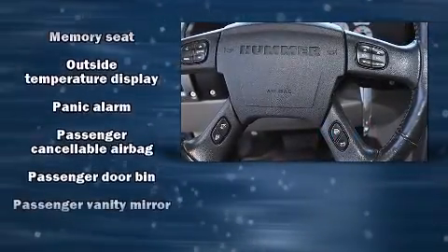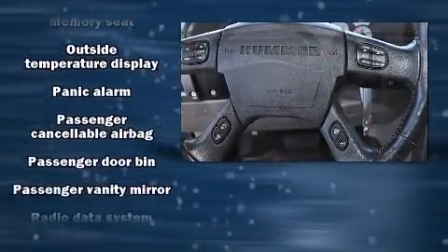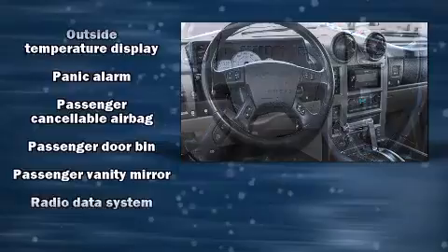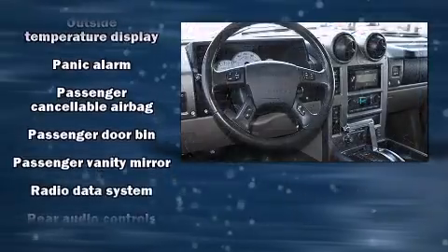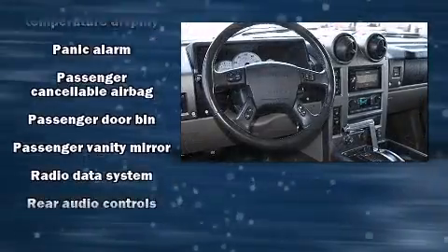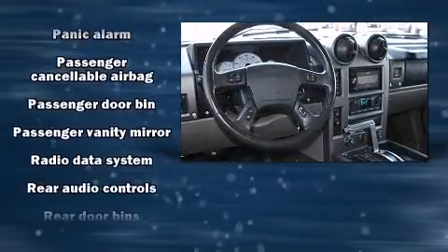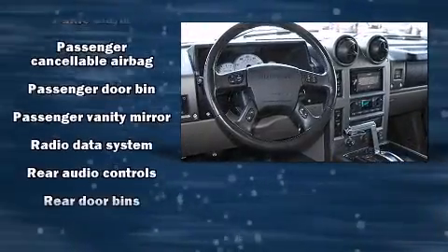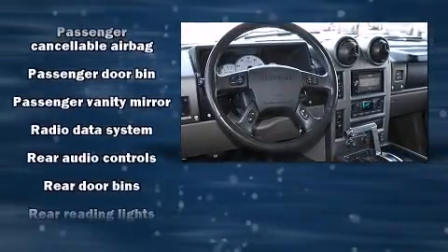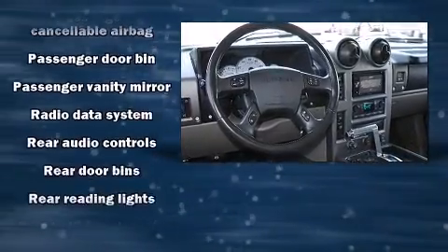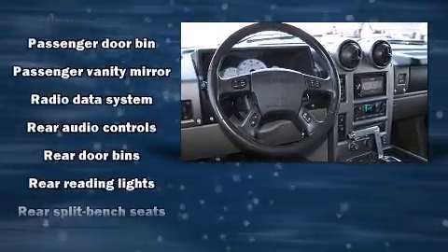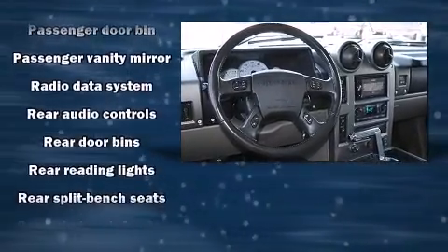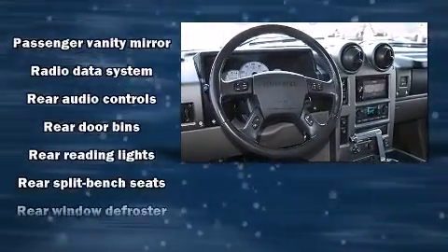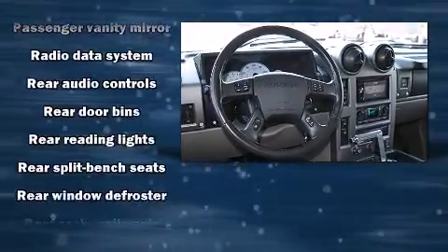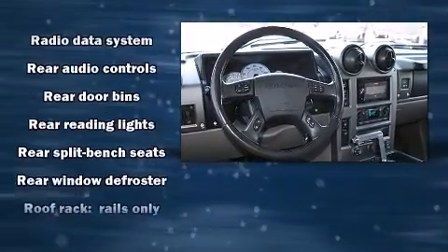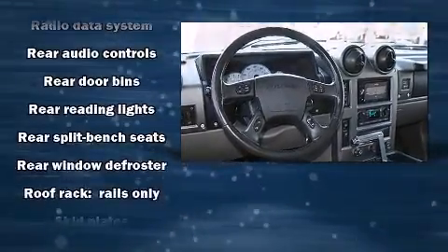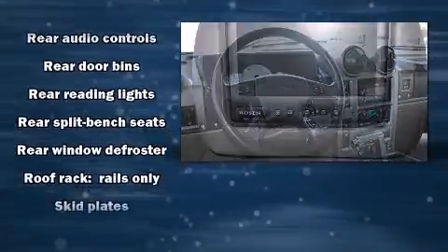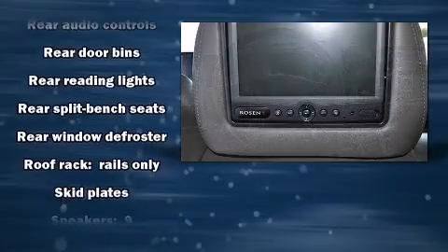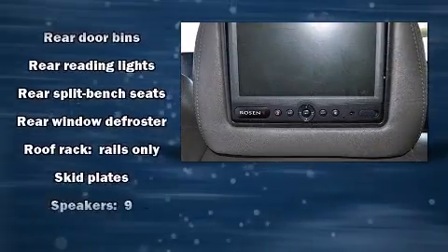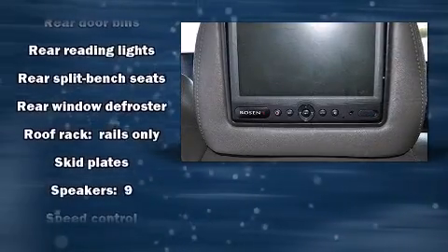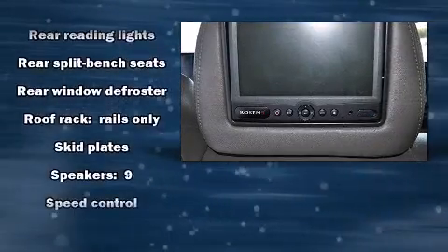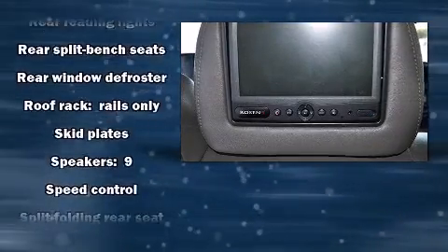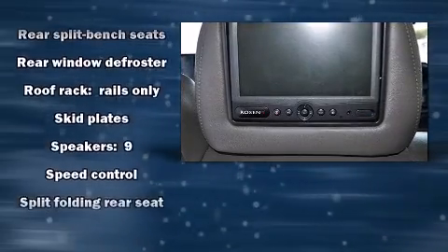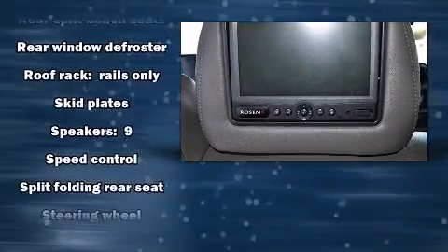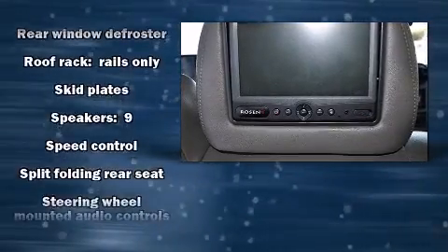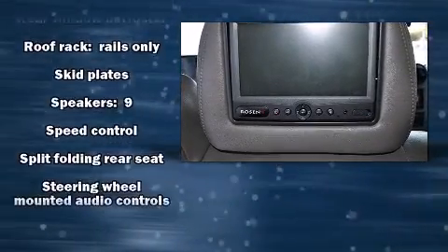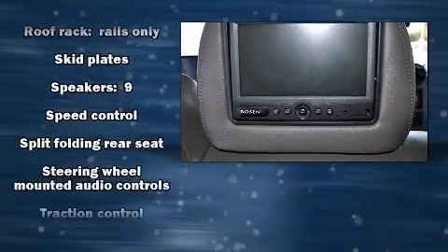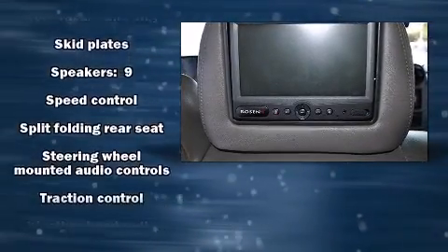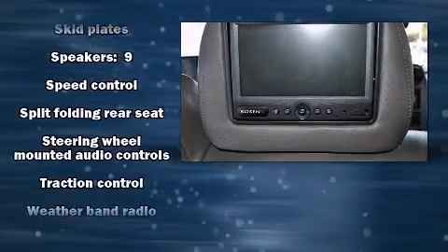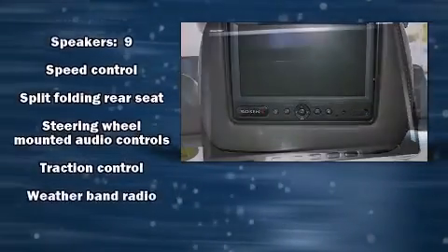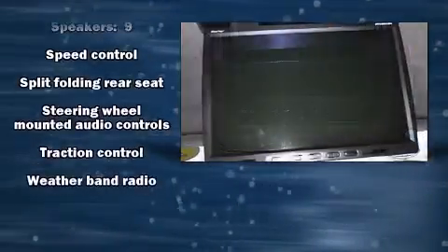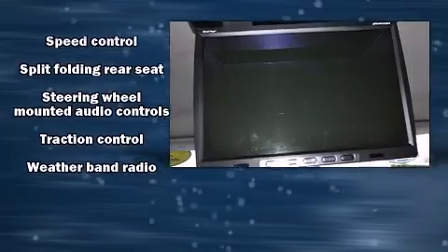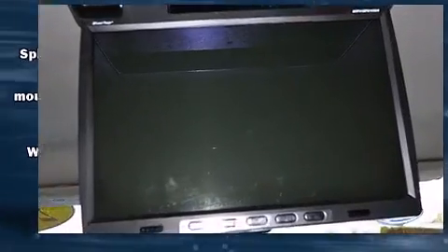Passengers are protected by various safety and security features, including dual front impact airbags, traction control, a panic alarm, and four-wheel disc brakes with ABS.